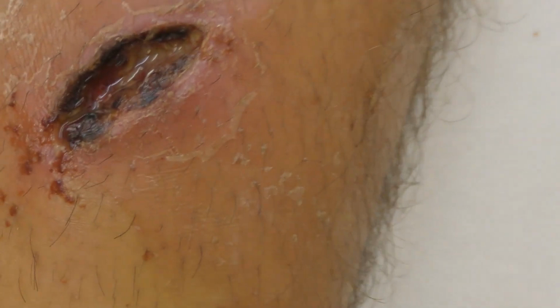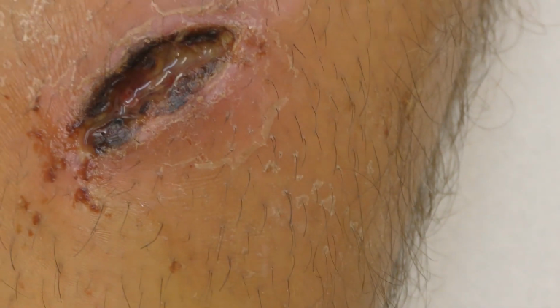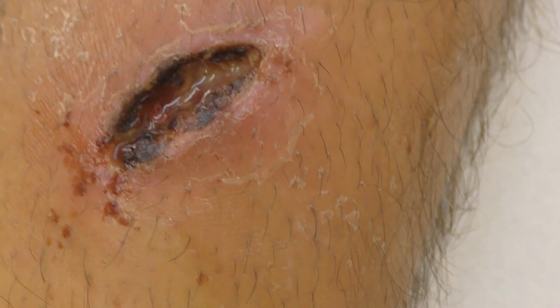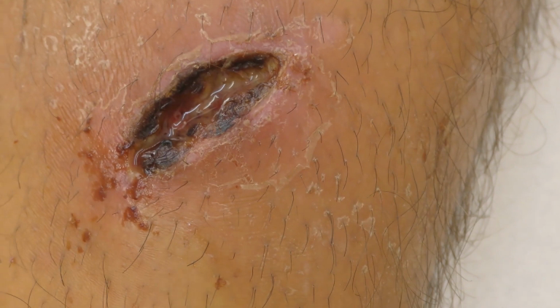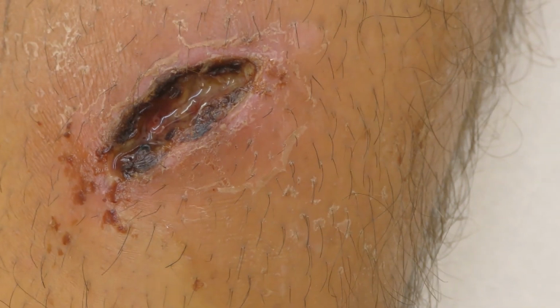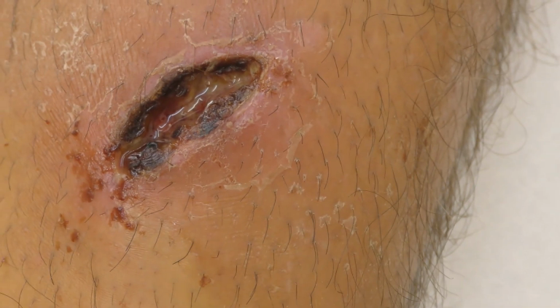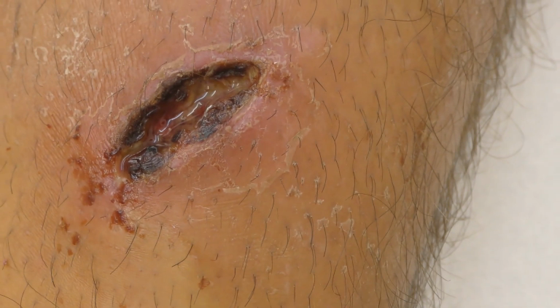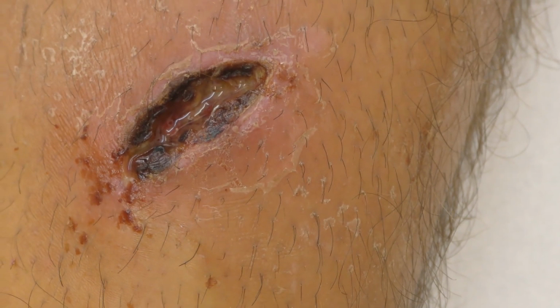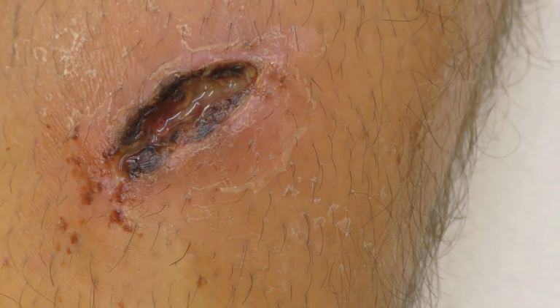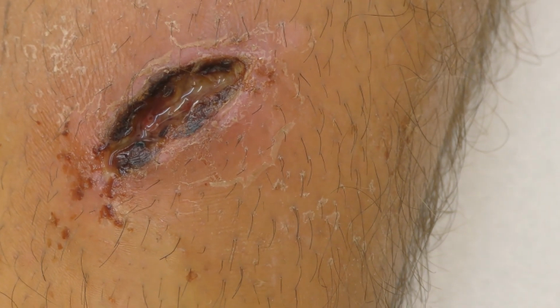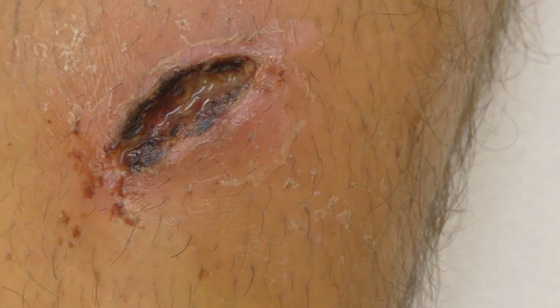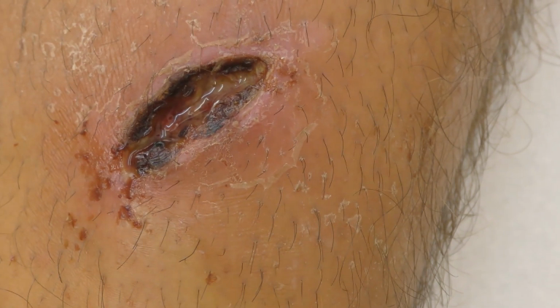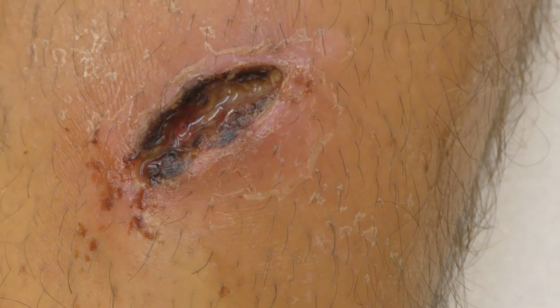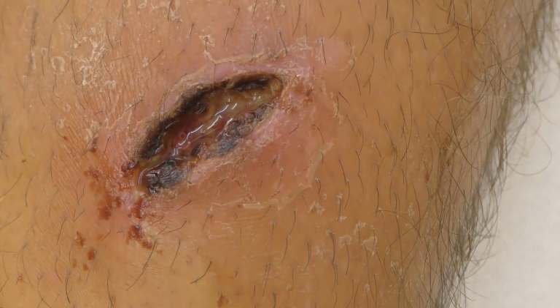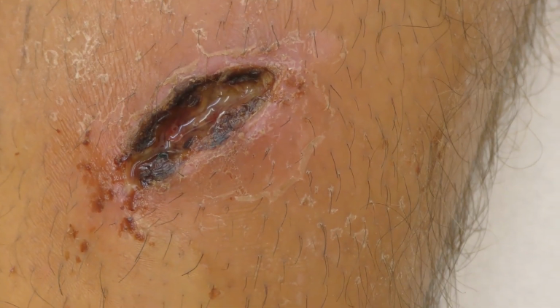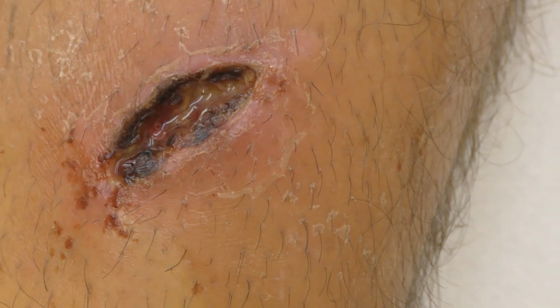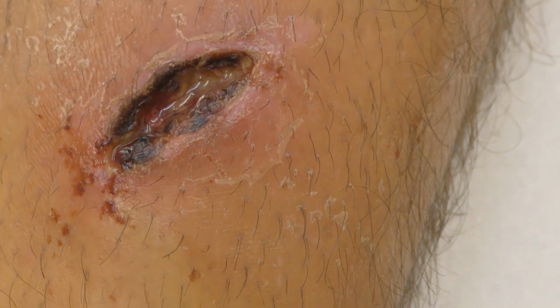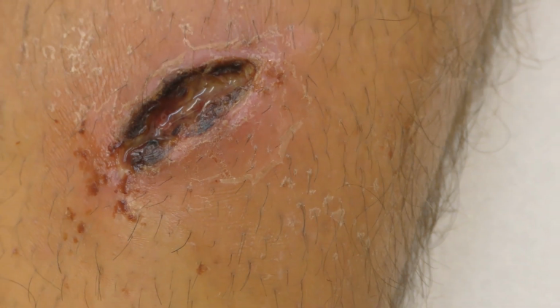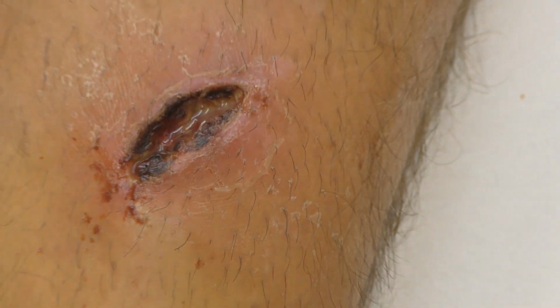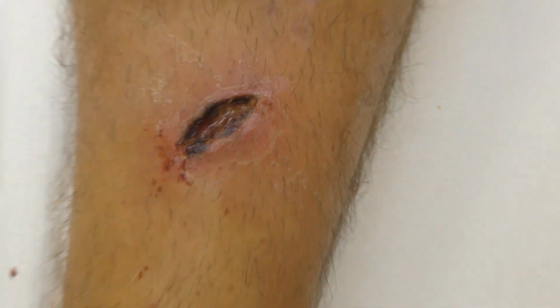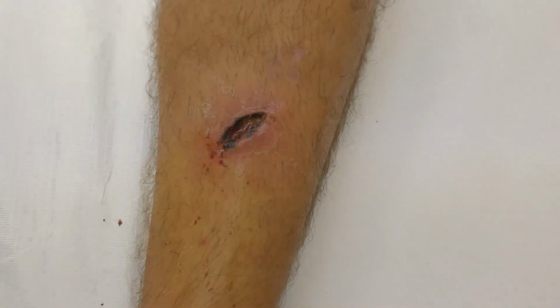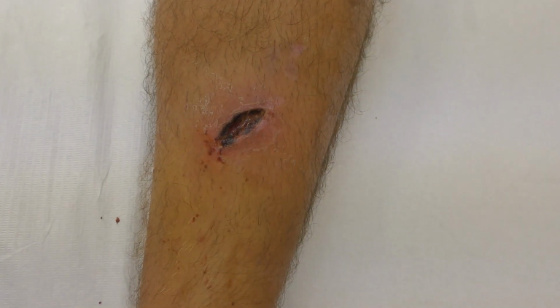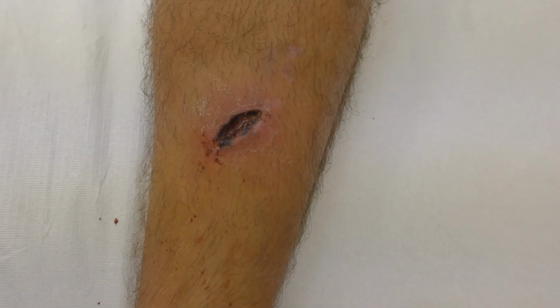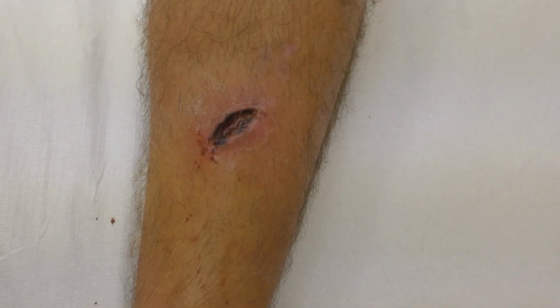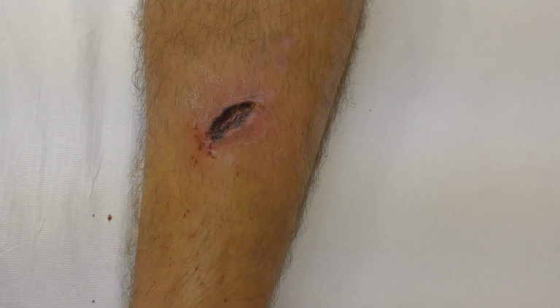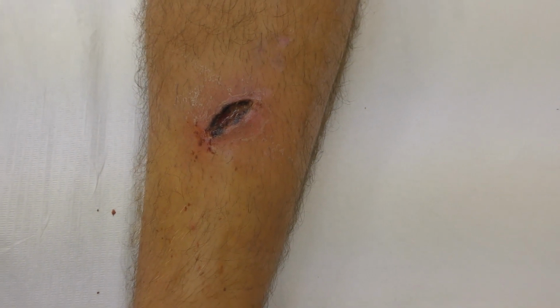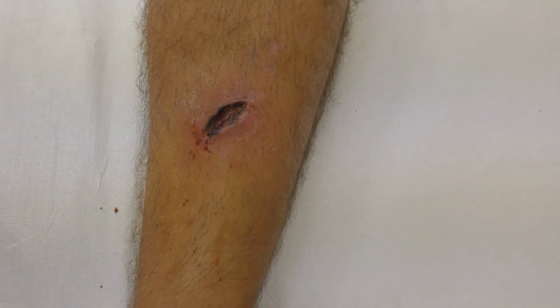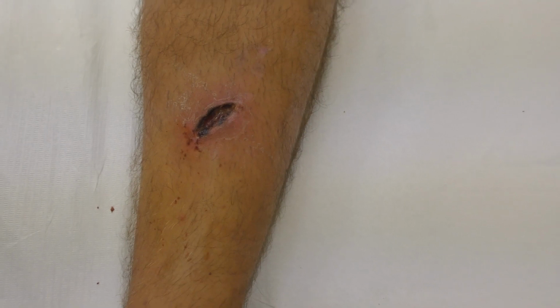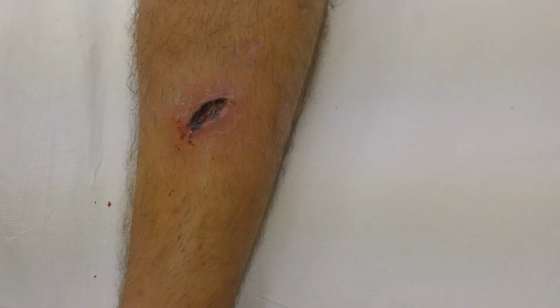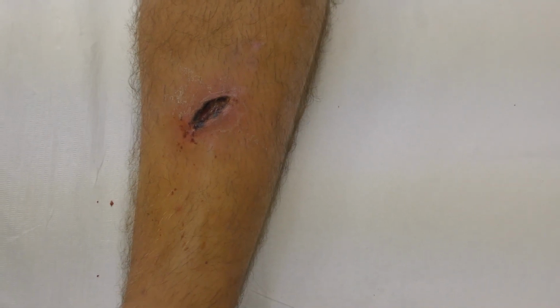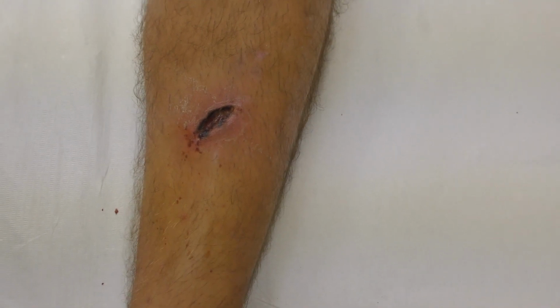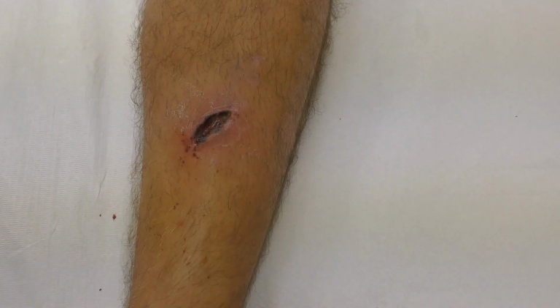This is a wound that happened 13 days ago. It wasn't stitched or referred at the time, and now it's getting basically infected and is not healing well, so we're going to try to heal it.